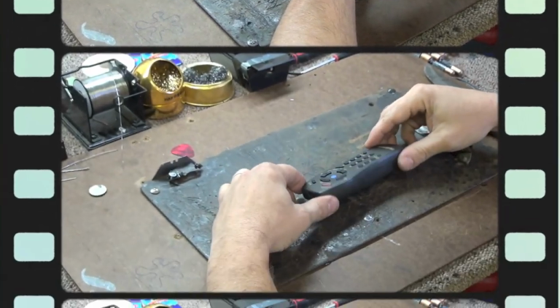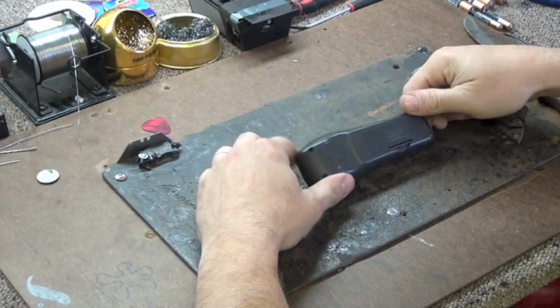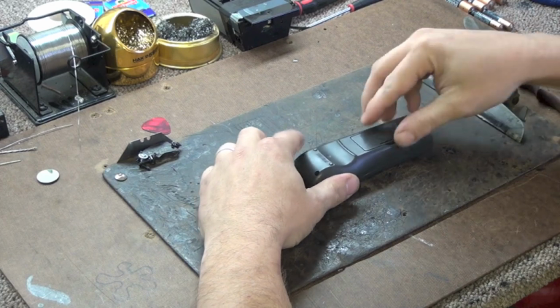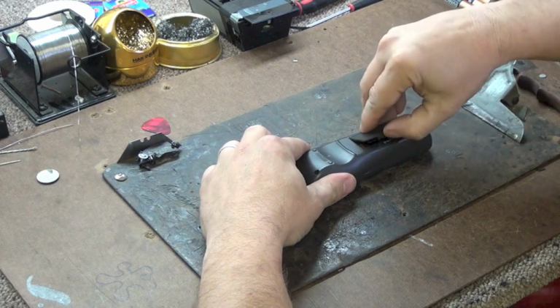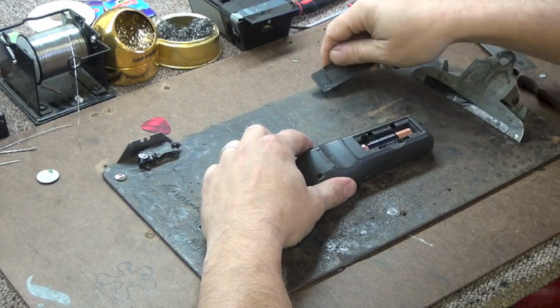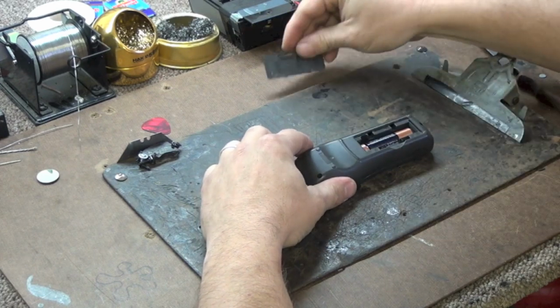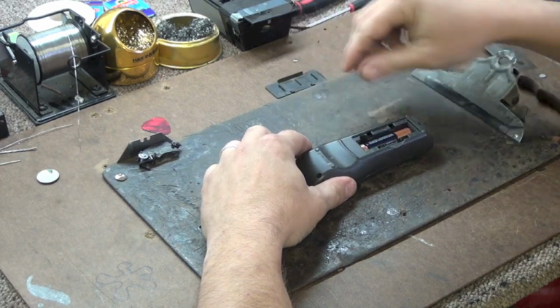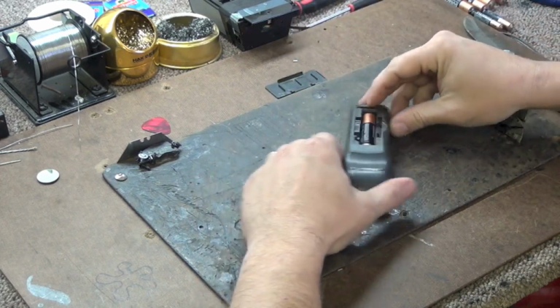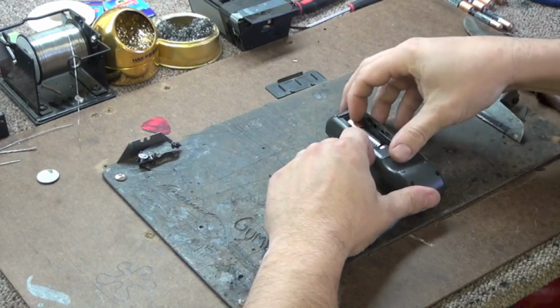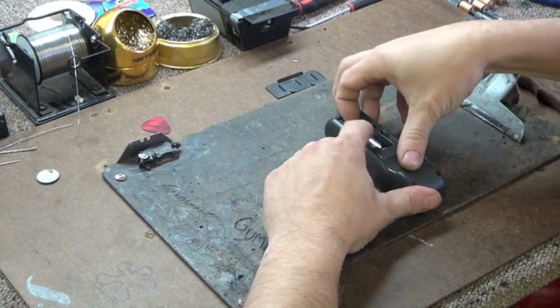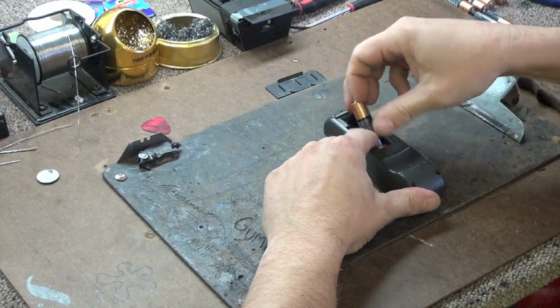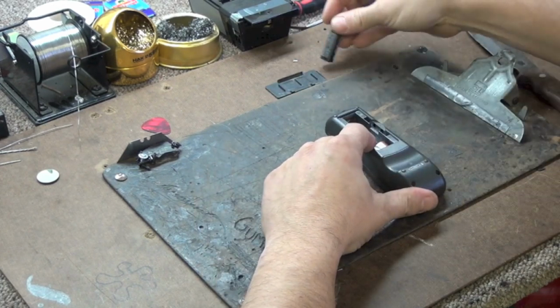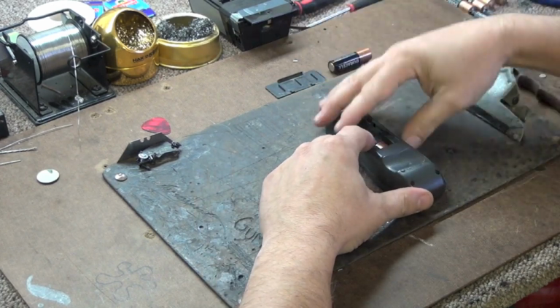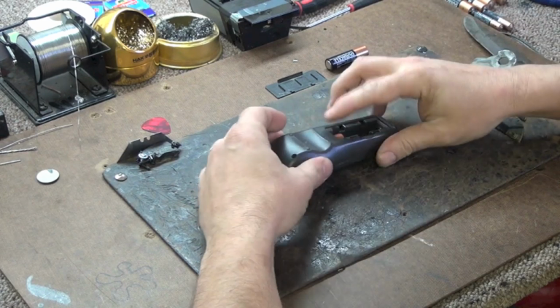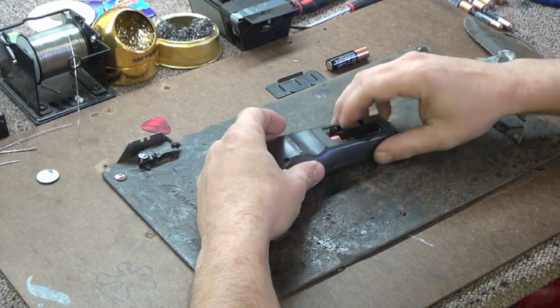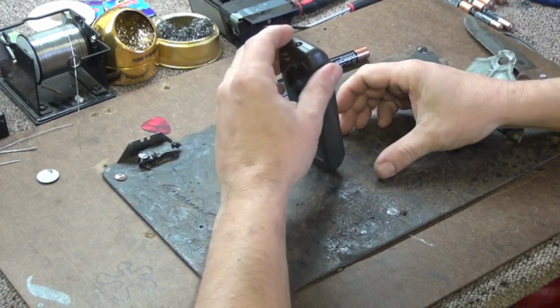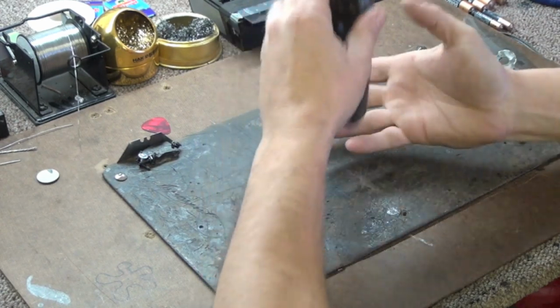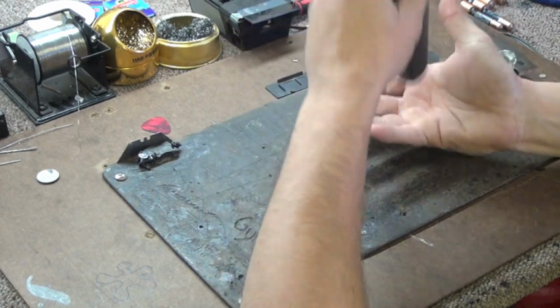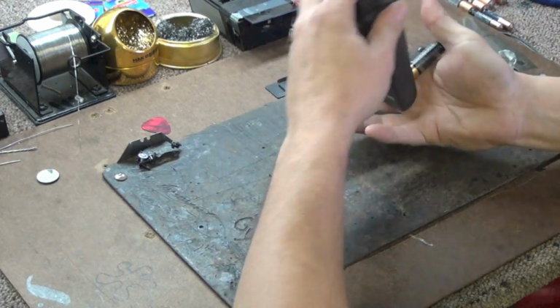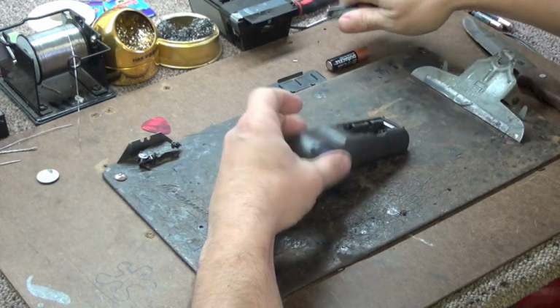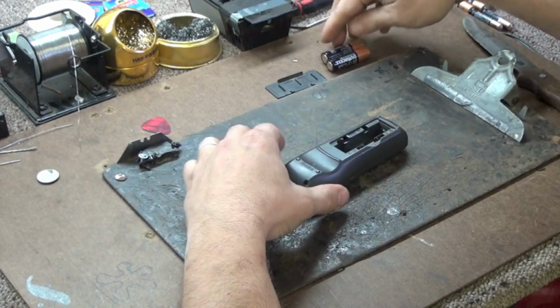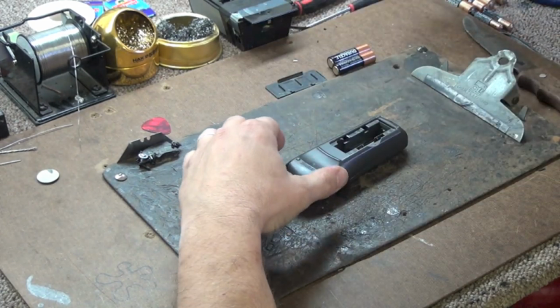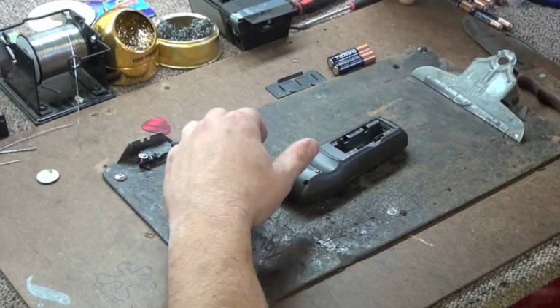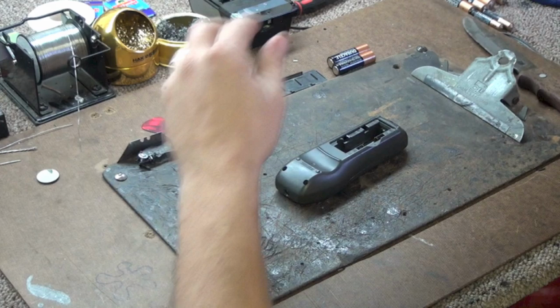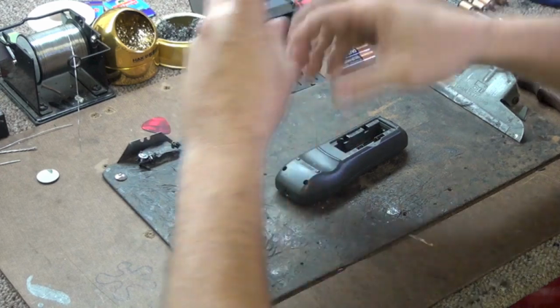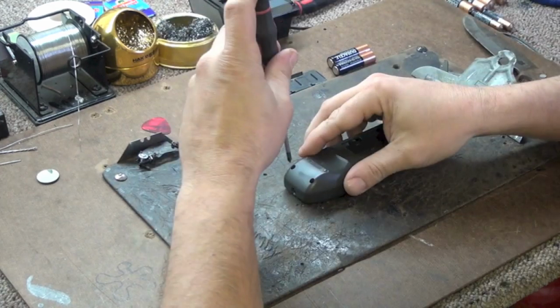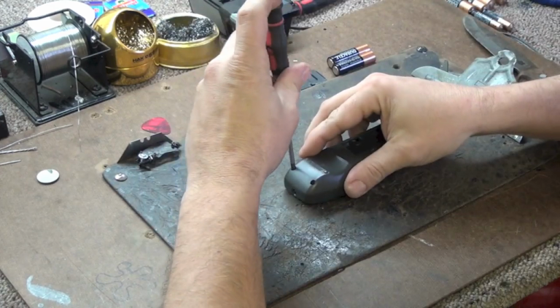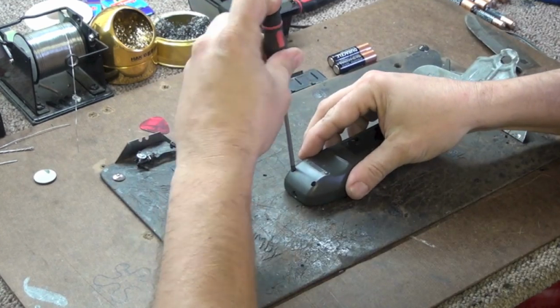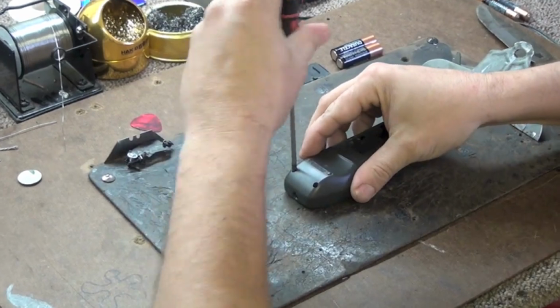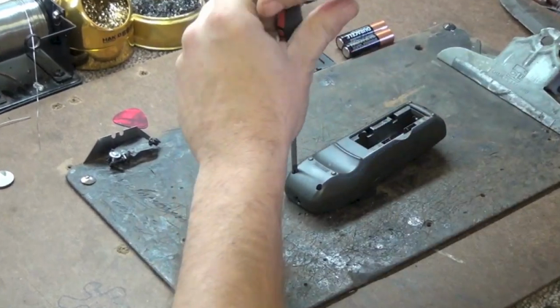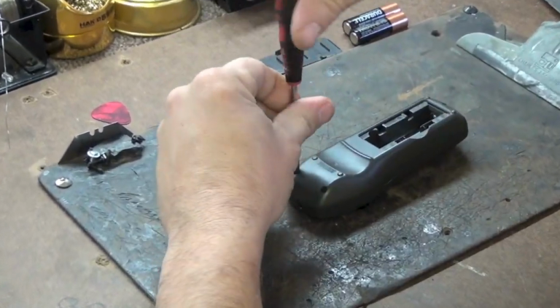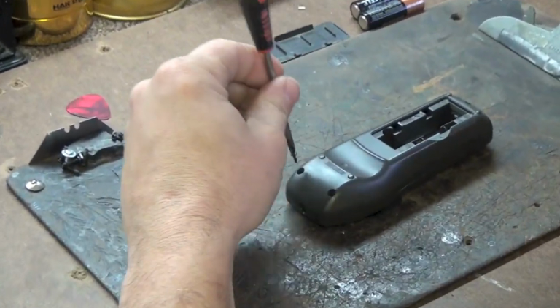To disassemble your remote control you will need to remove the battery cover and the batteries. Then remove the screws if your remote control has screws. If it does not, you will move on to the next step.